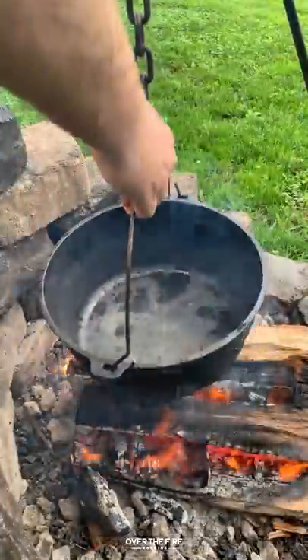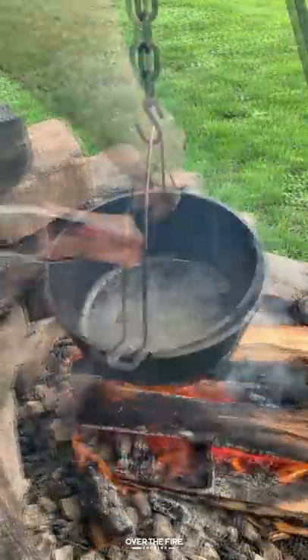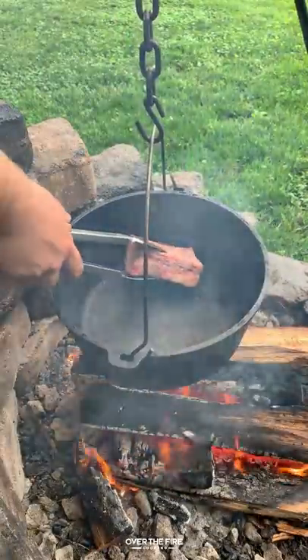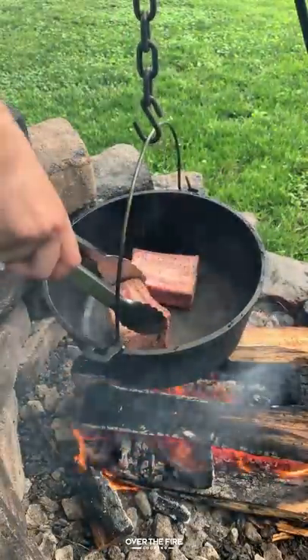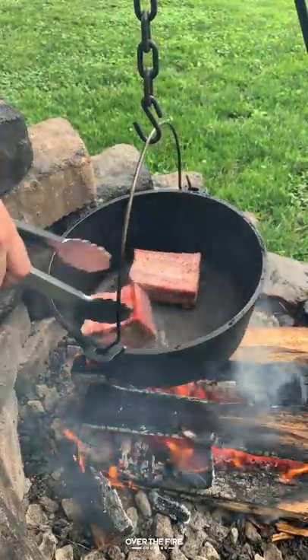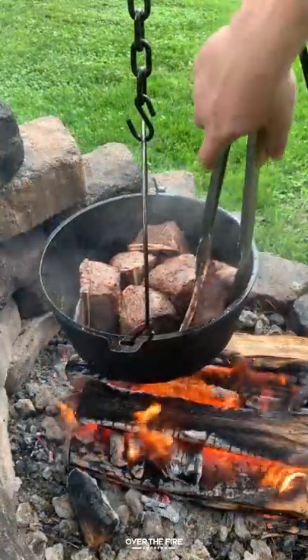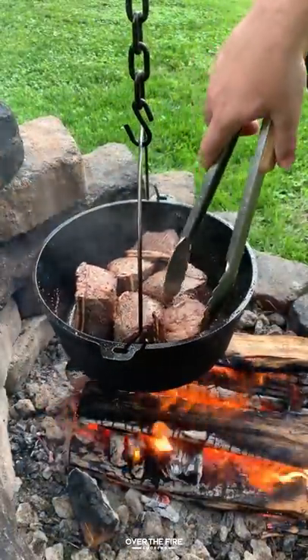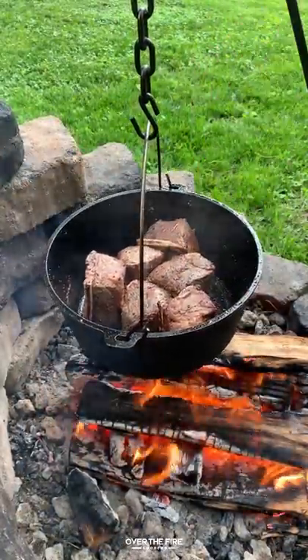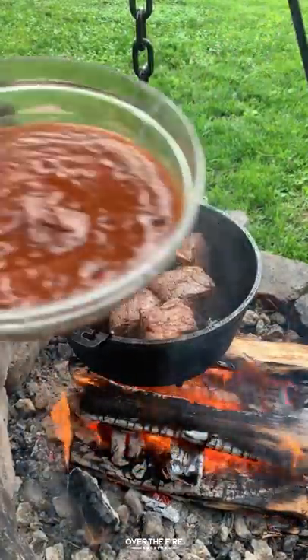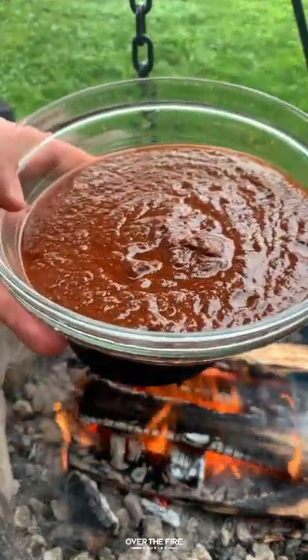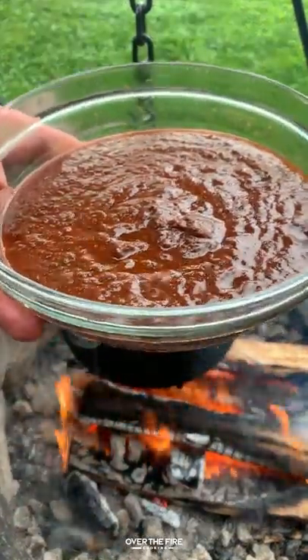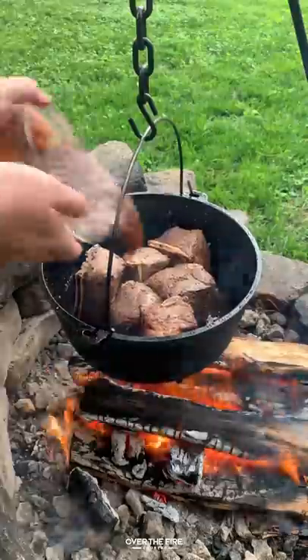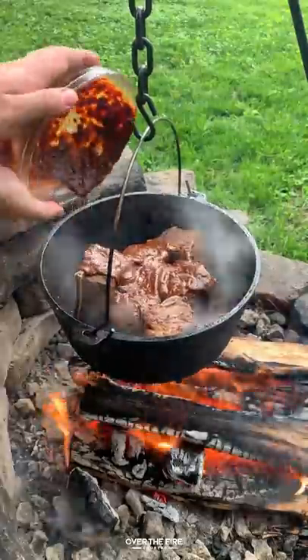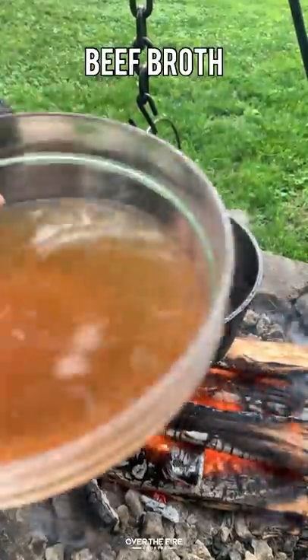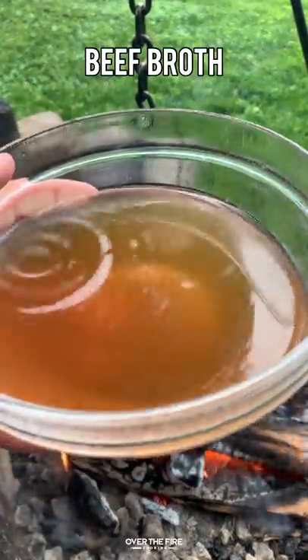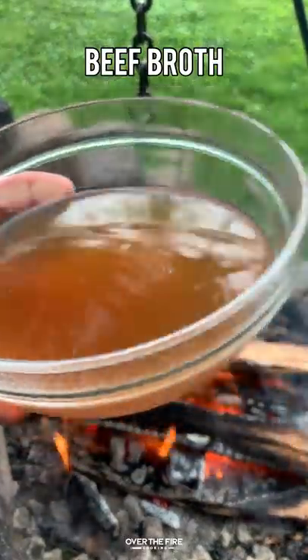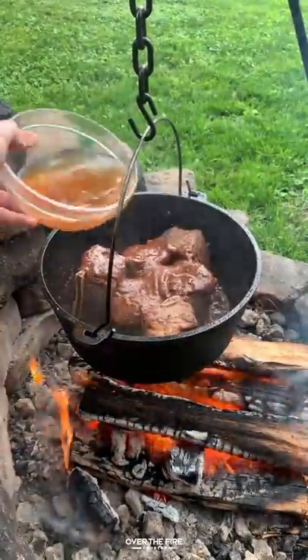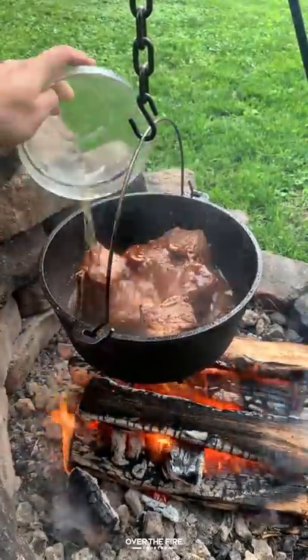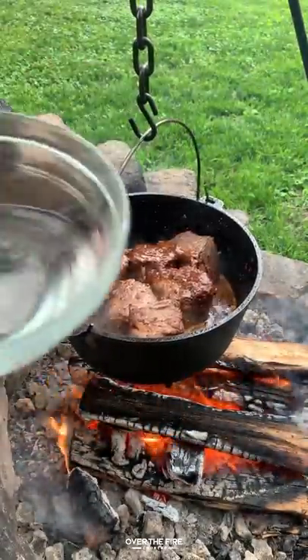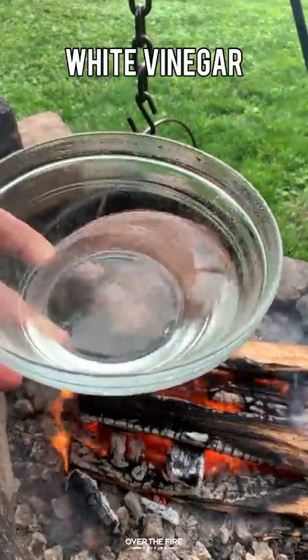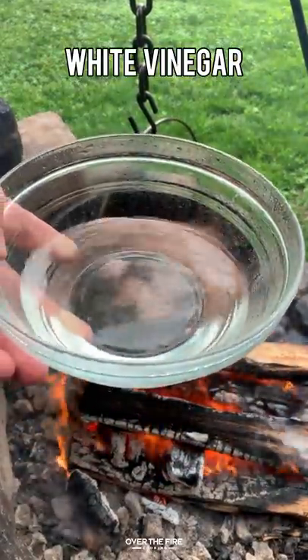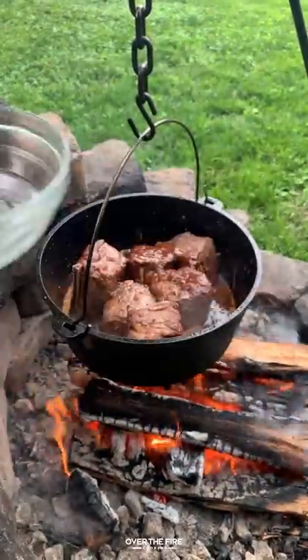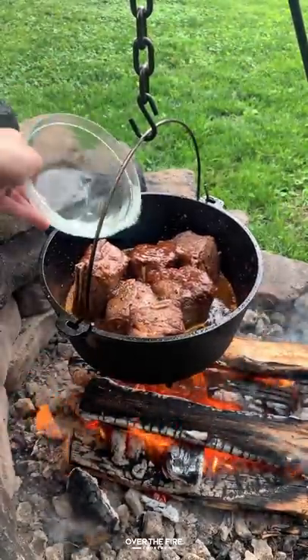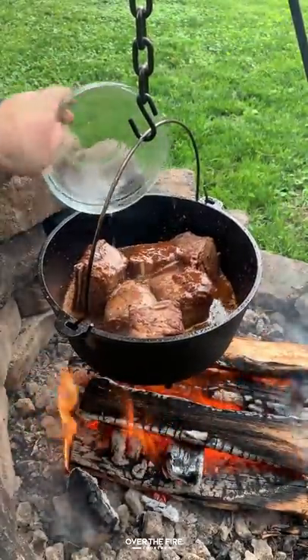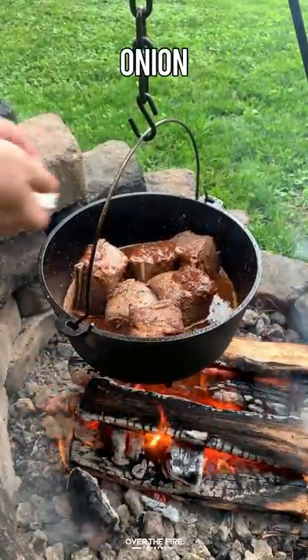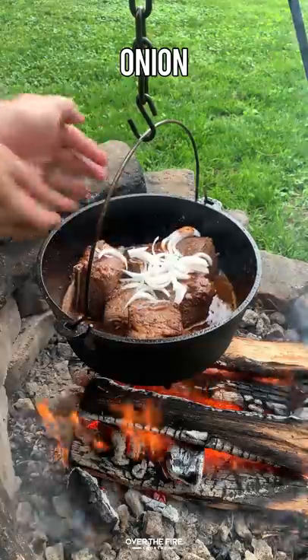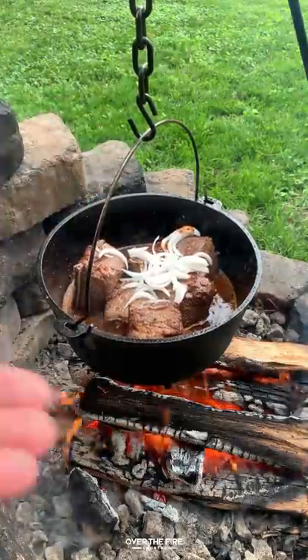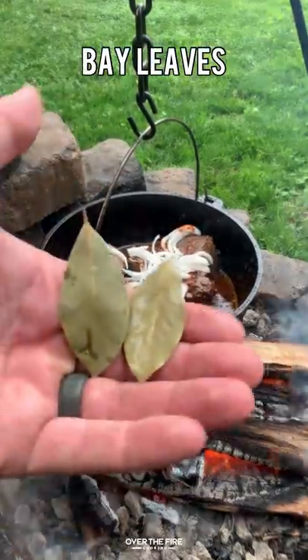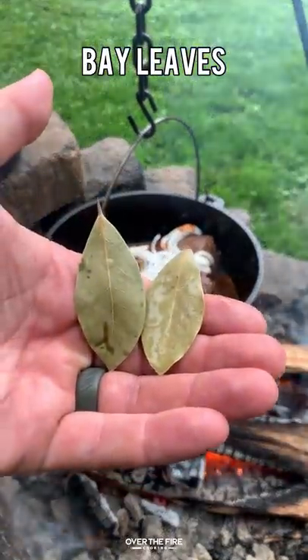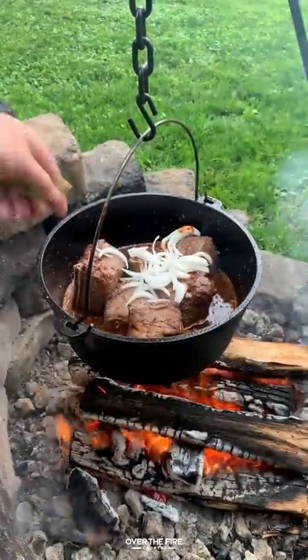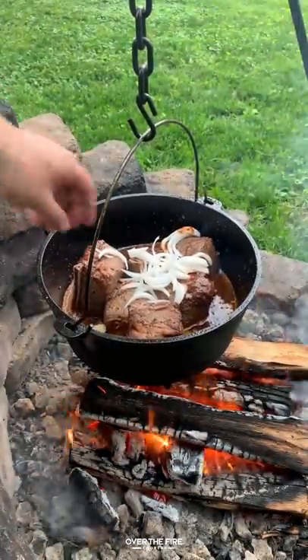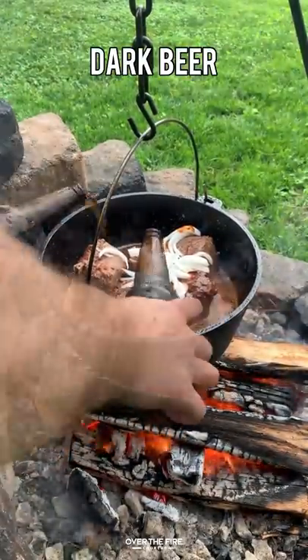Next, I'm going to sear off each side of these short ribs, adding them all in along with the paste, a little bit of beef broth, some white vinegar, a little bit of onion, some bay leaves, and some dark beer.